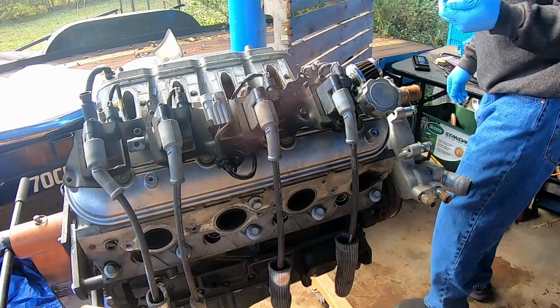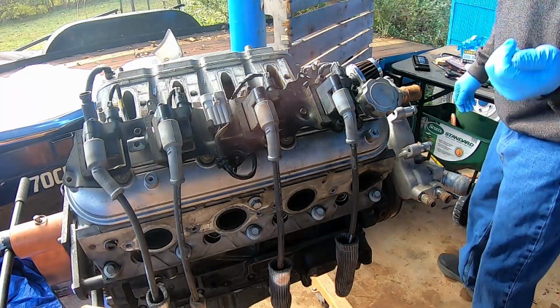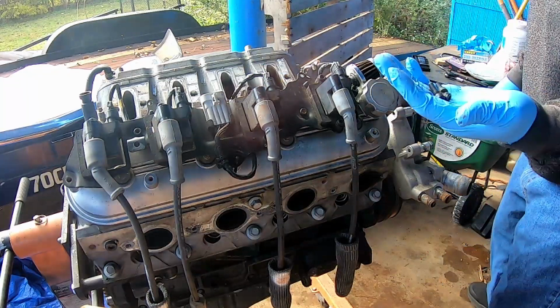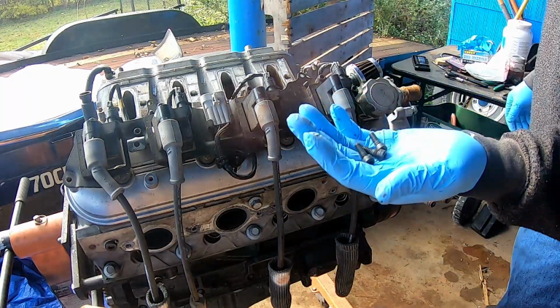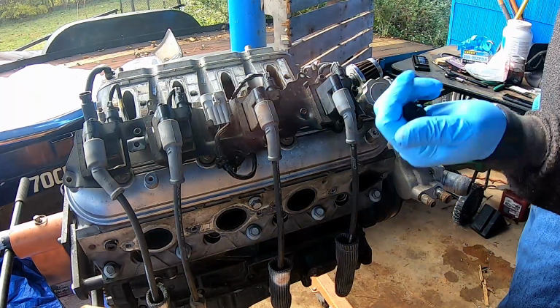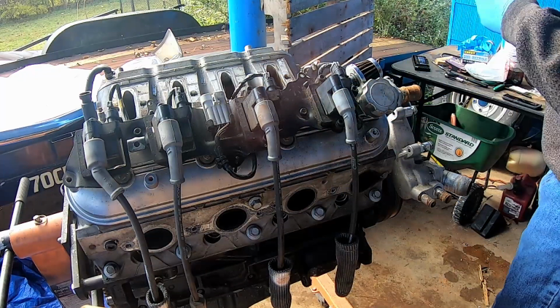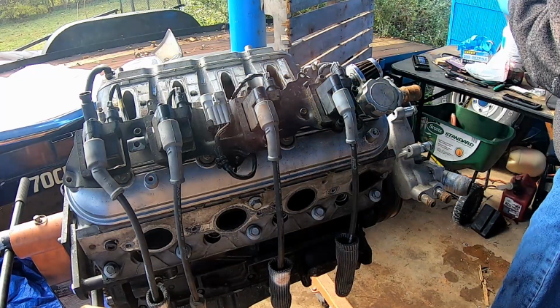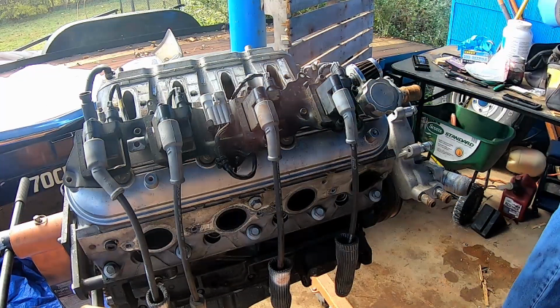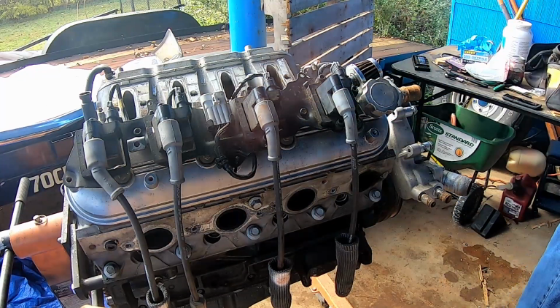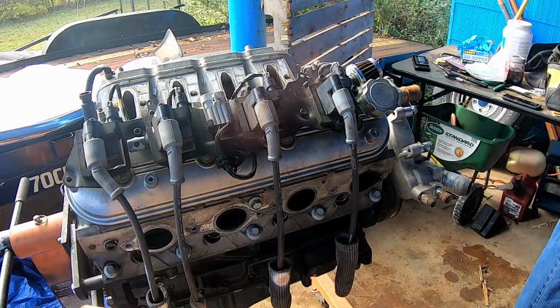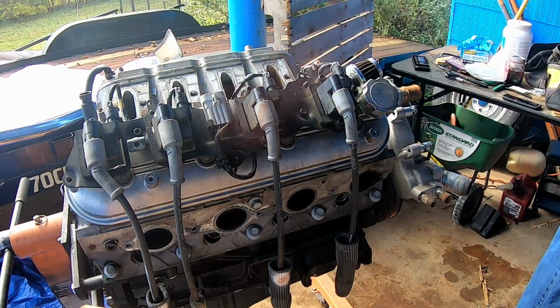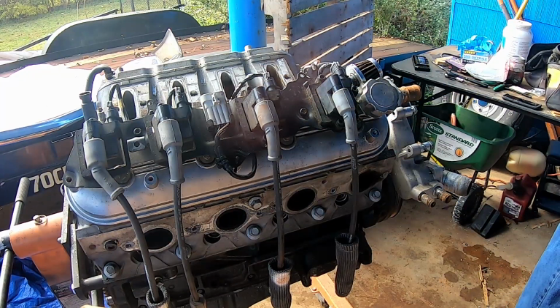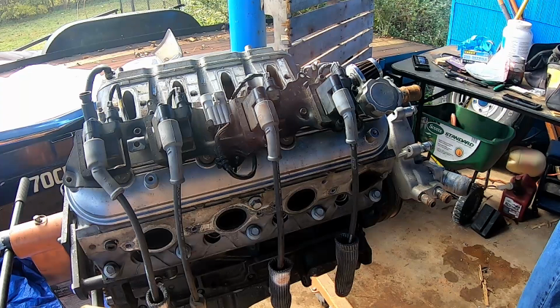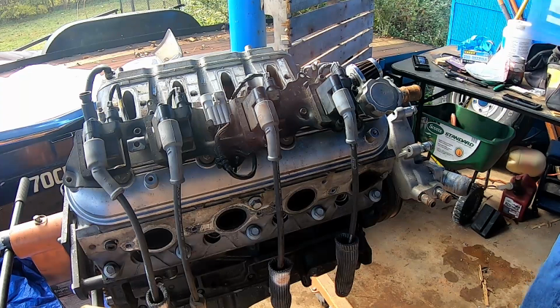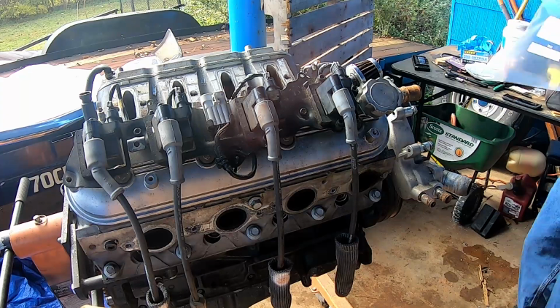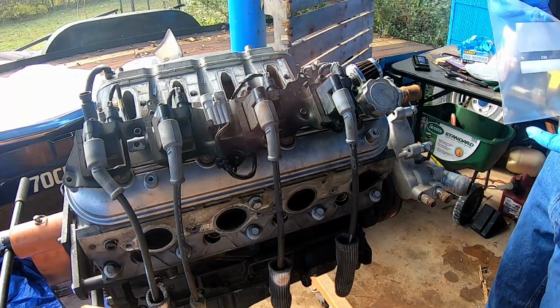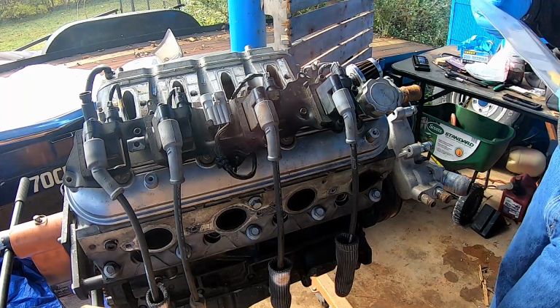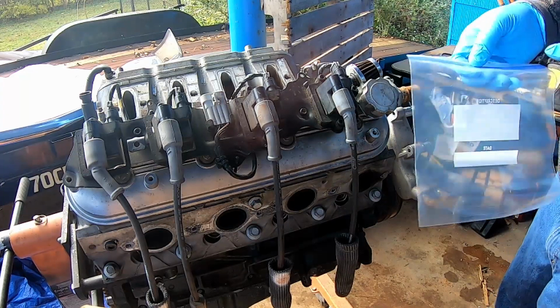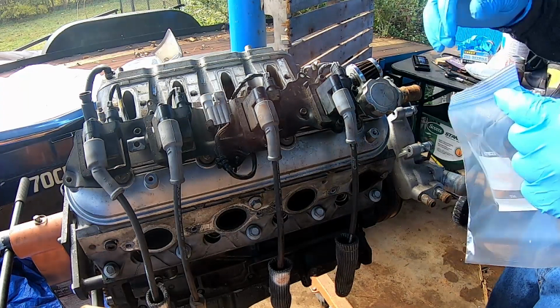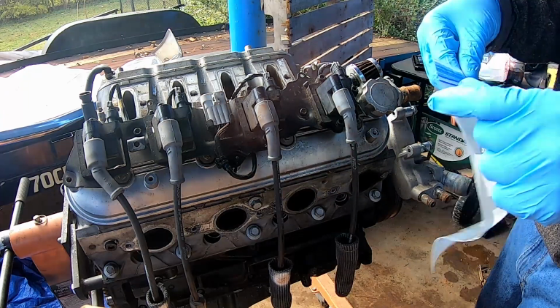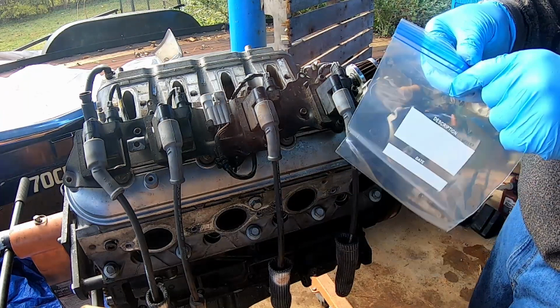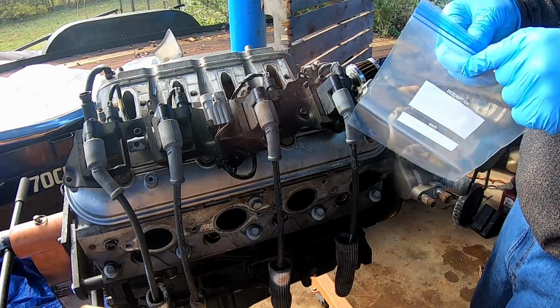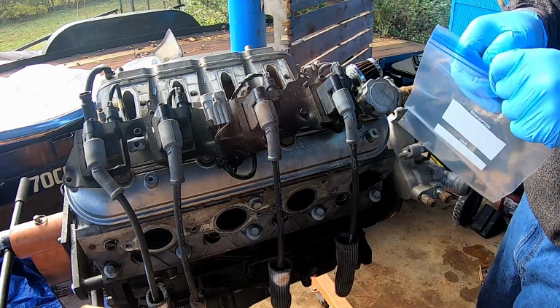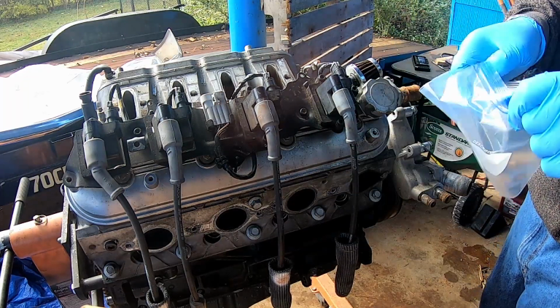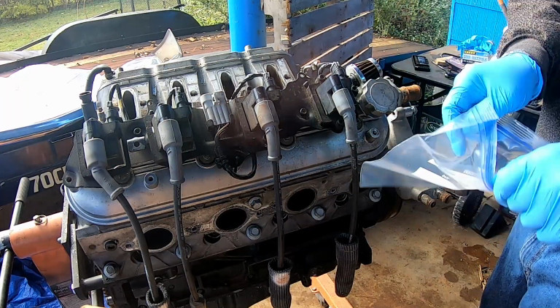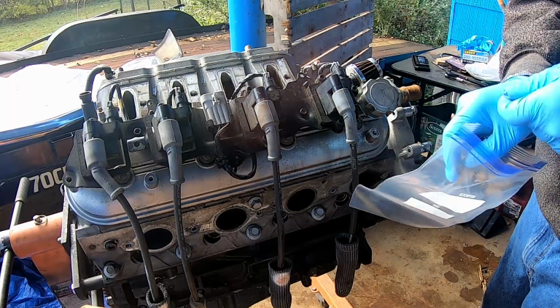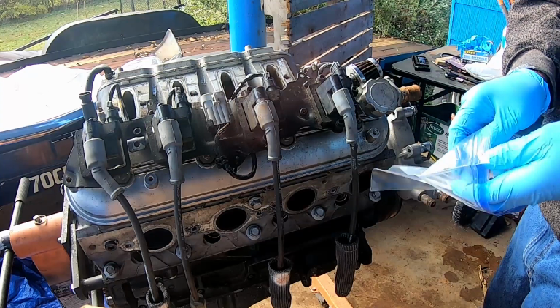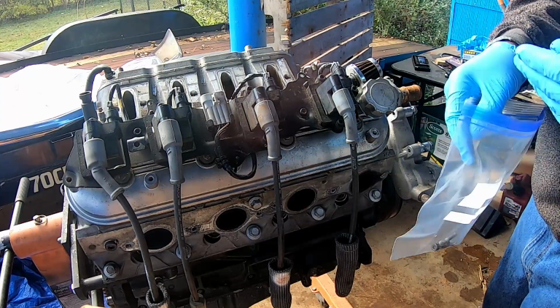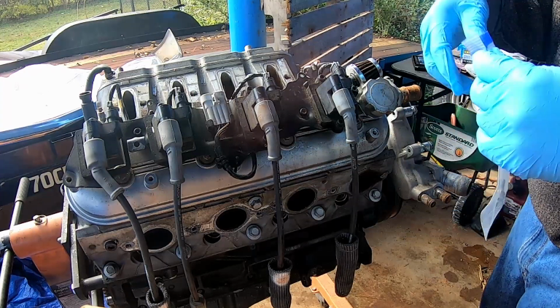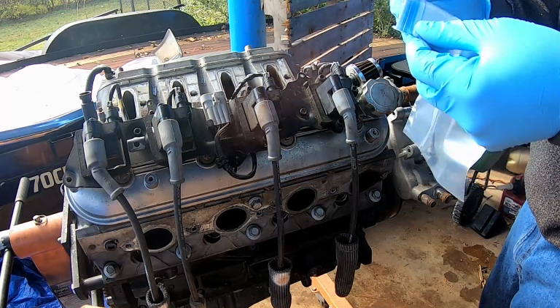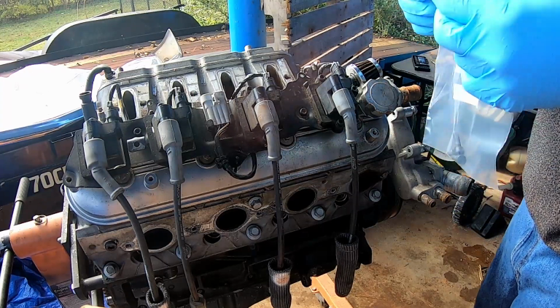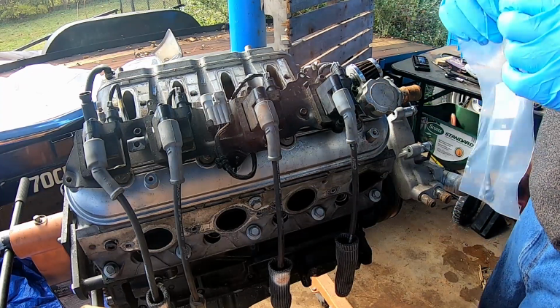I would strongly suggest you put your bolts in a ziplock bag, label what they are, and keep everything organized.